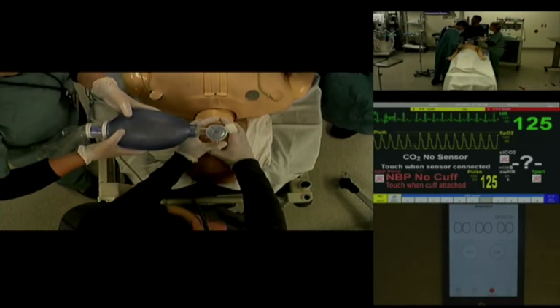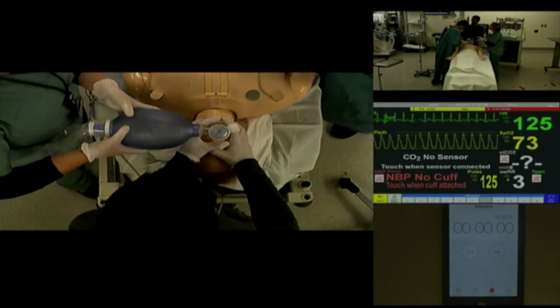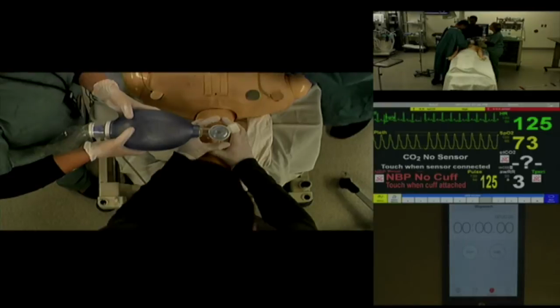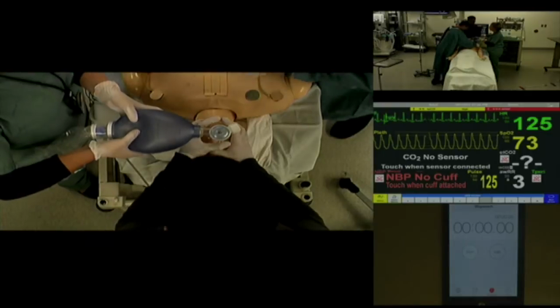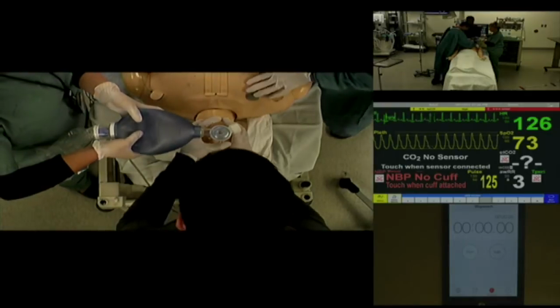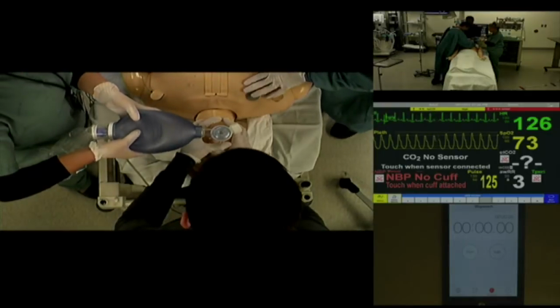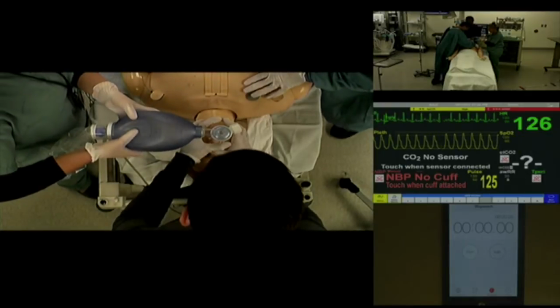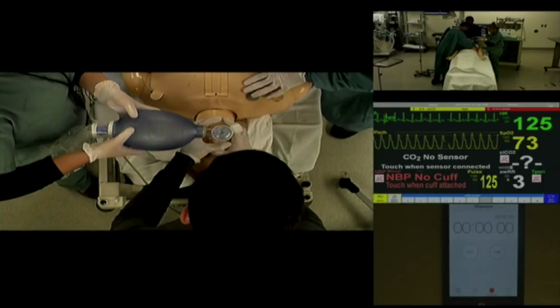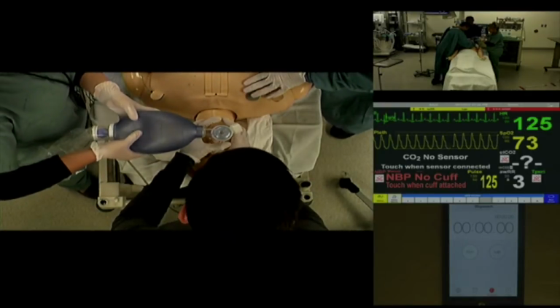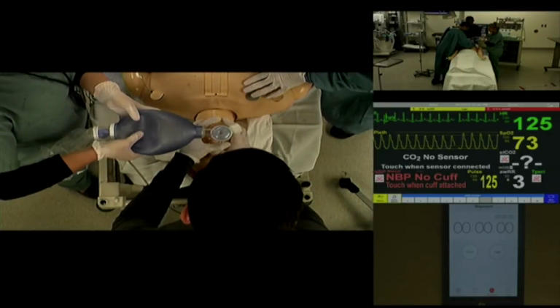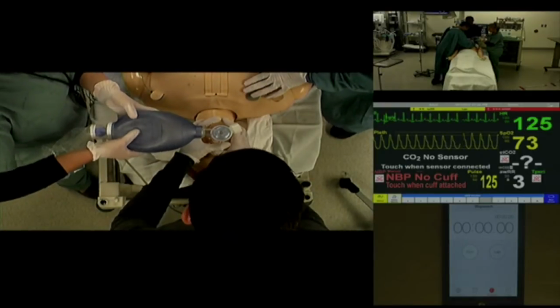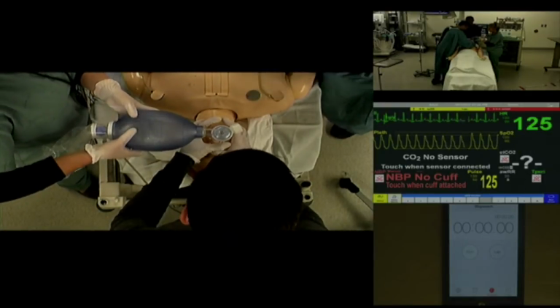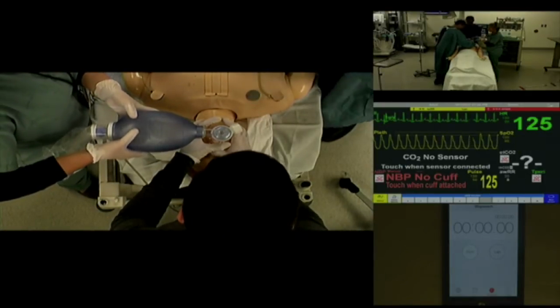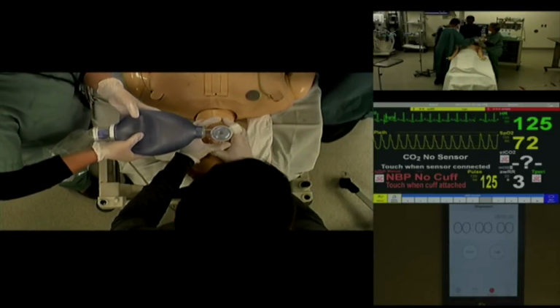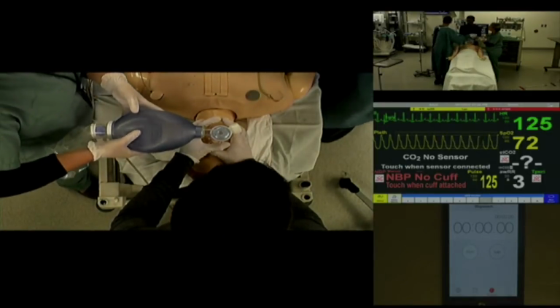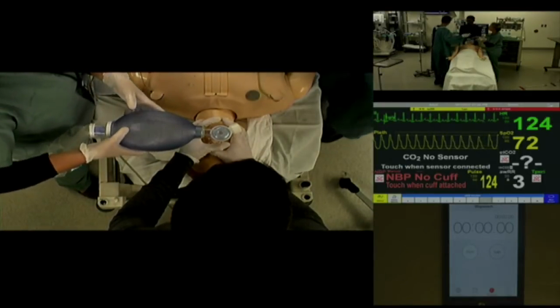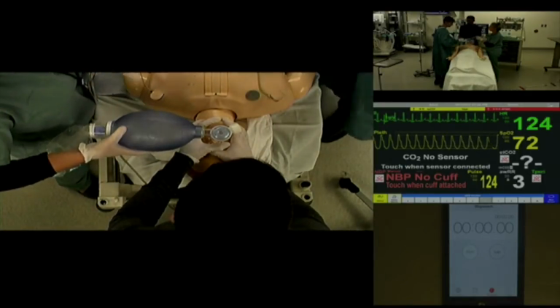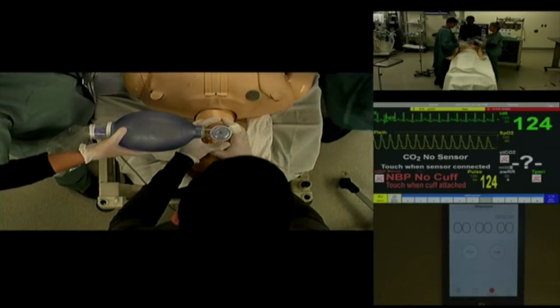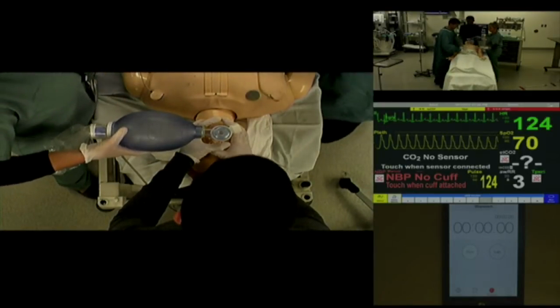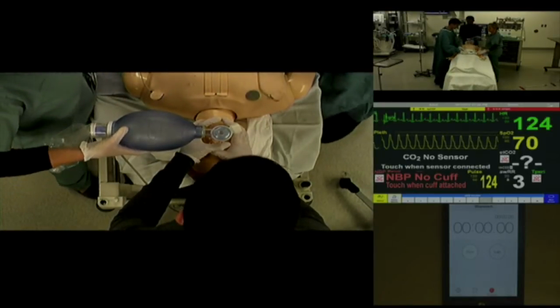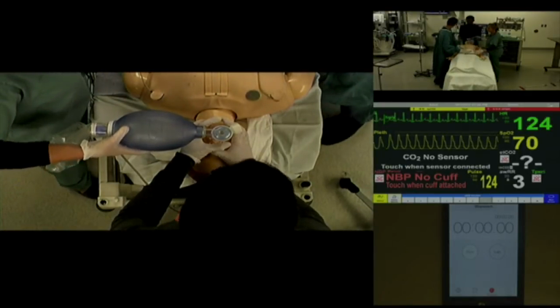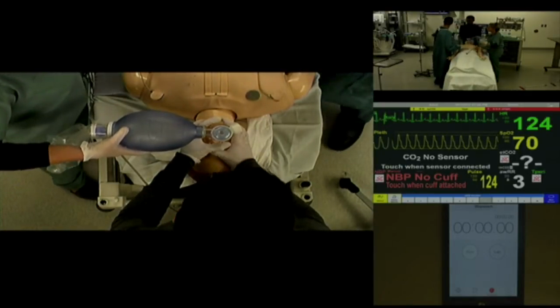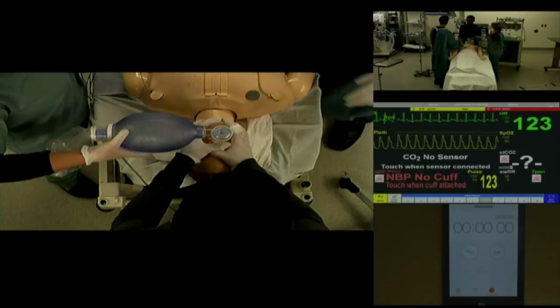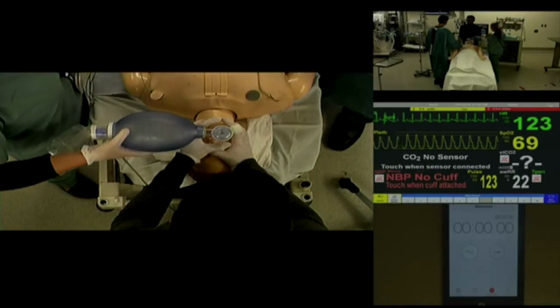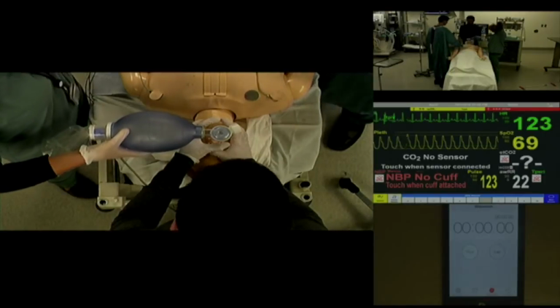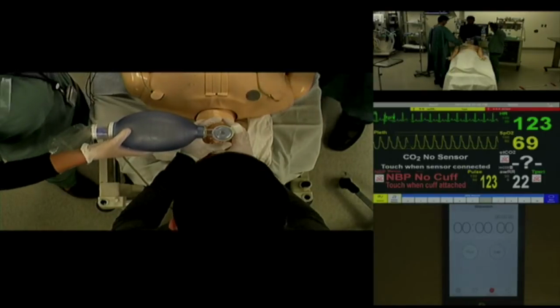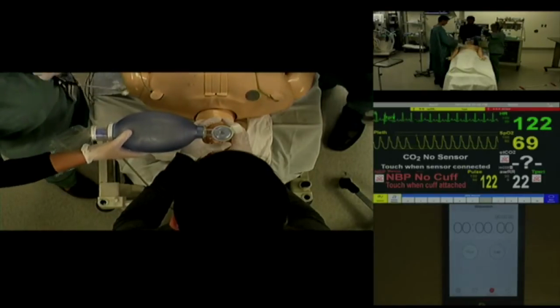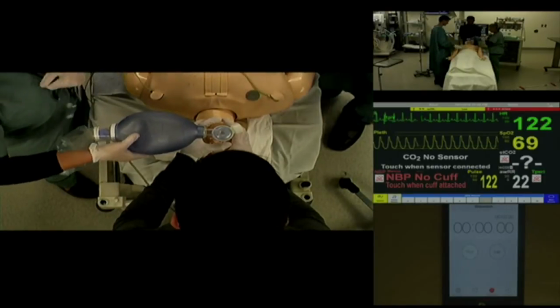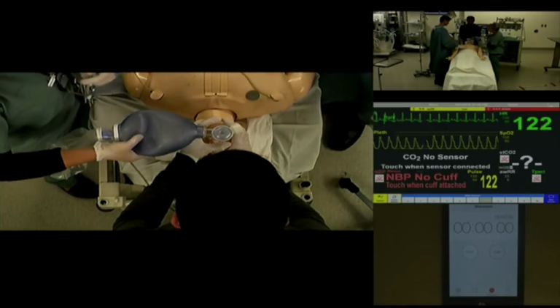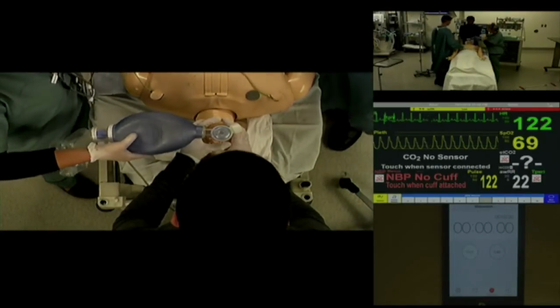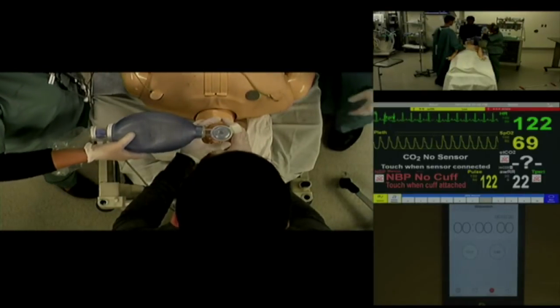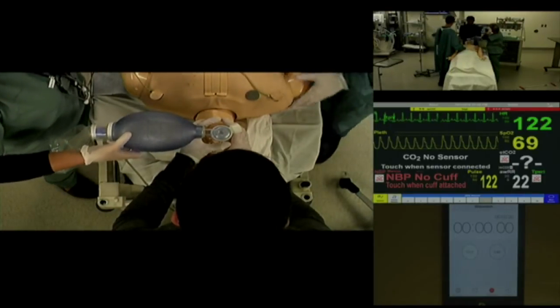Saturation is now 74%. There's no chest rise. This is a can't intubate, can't oxygenate situation. Let's move to crike.